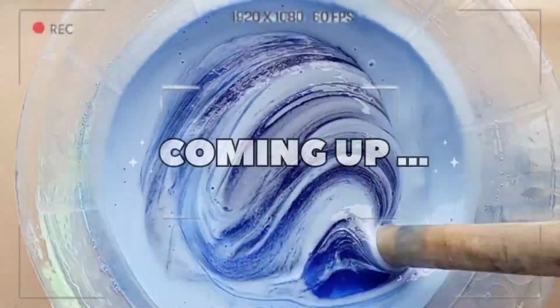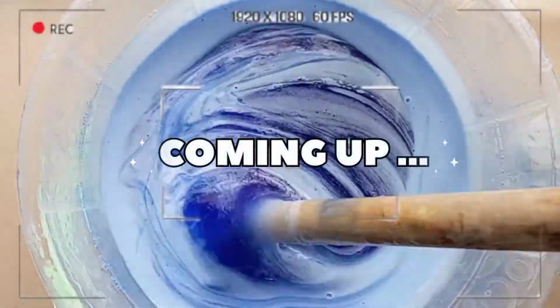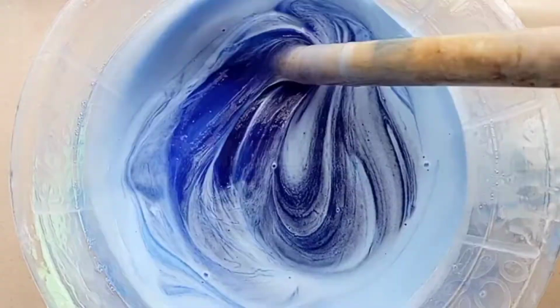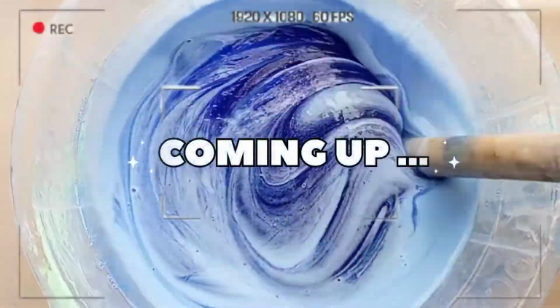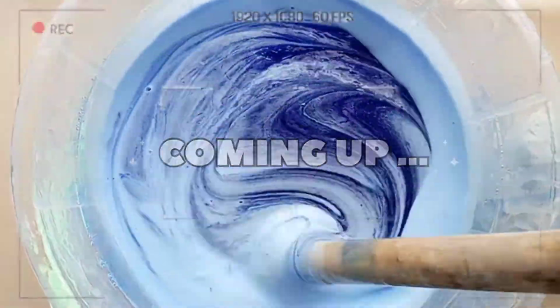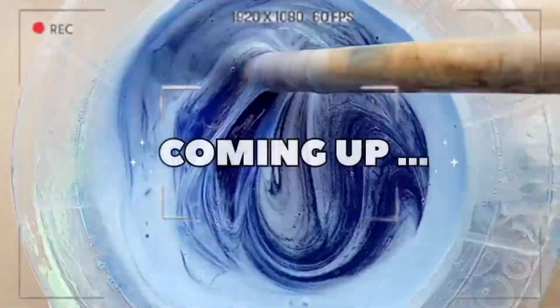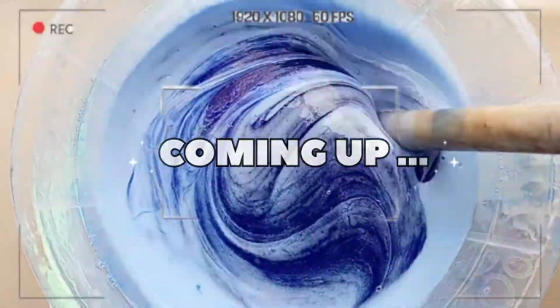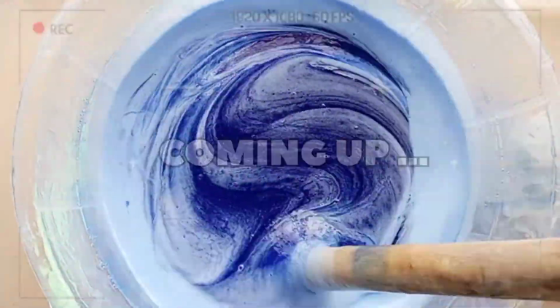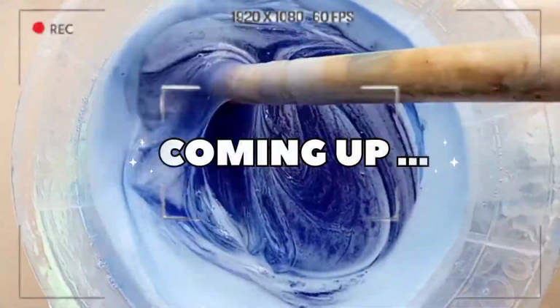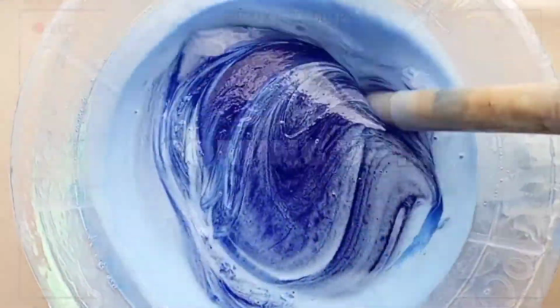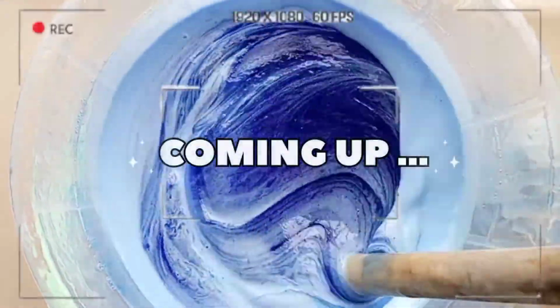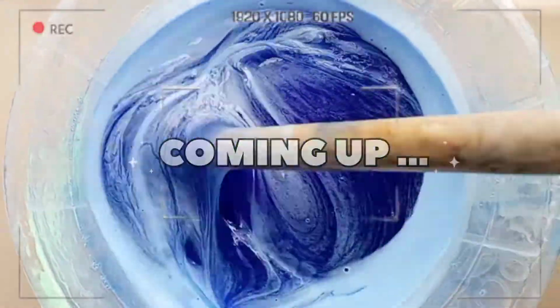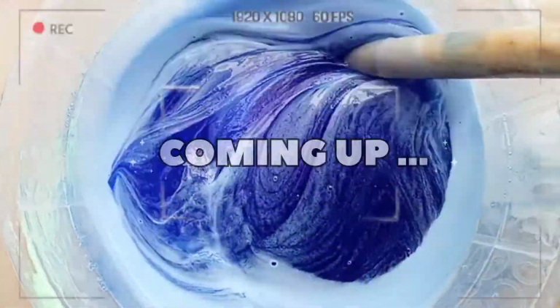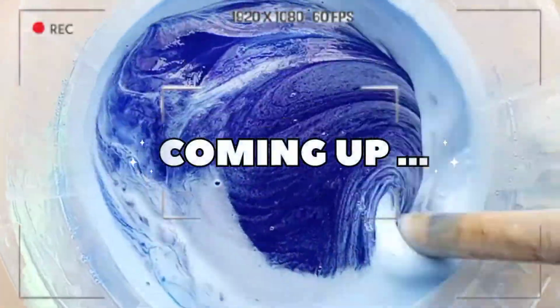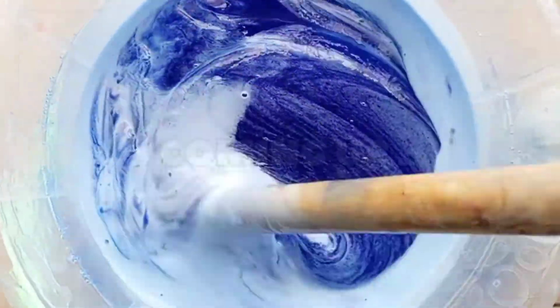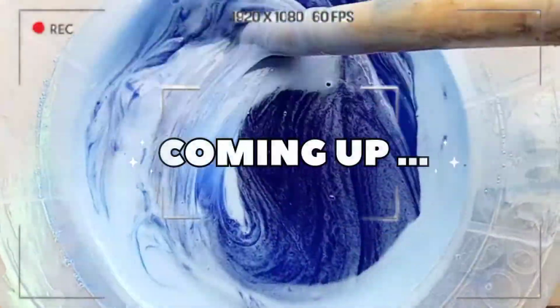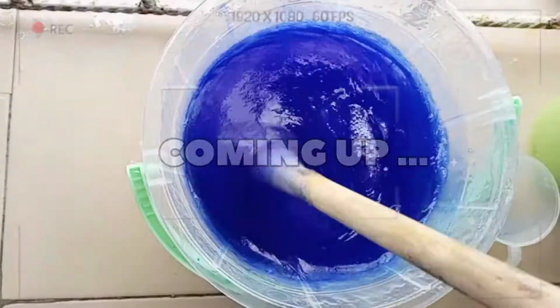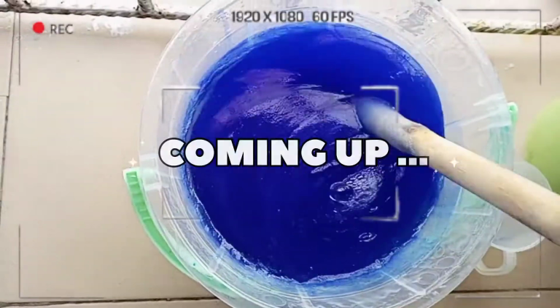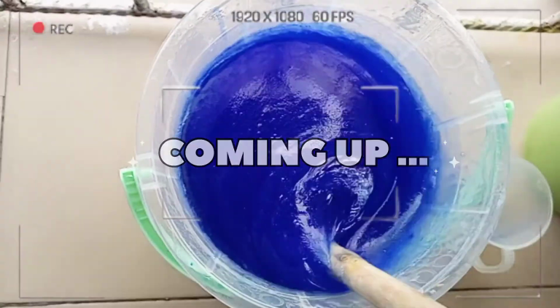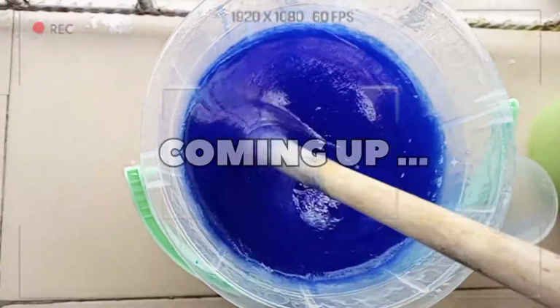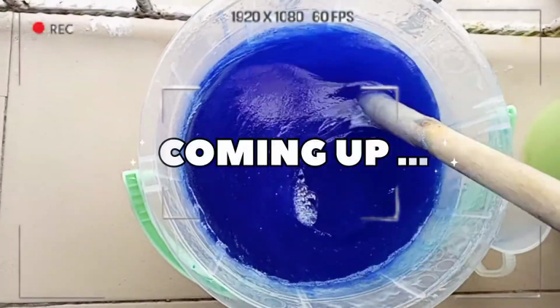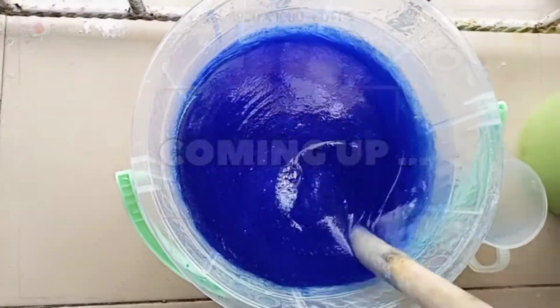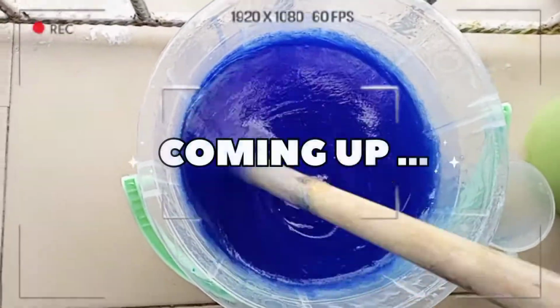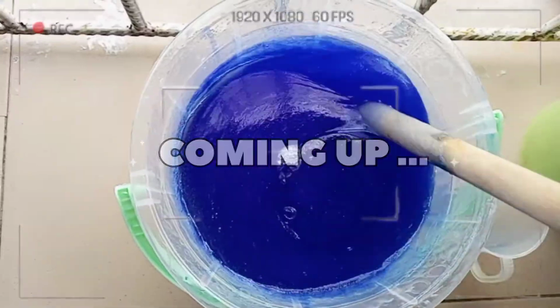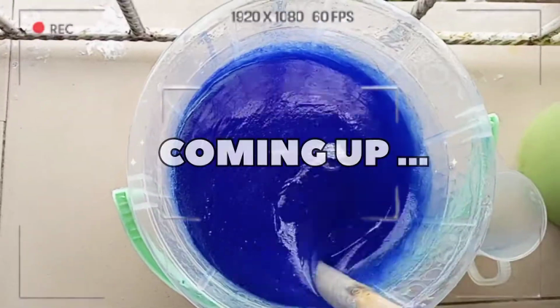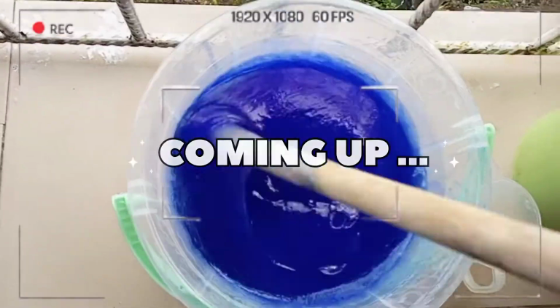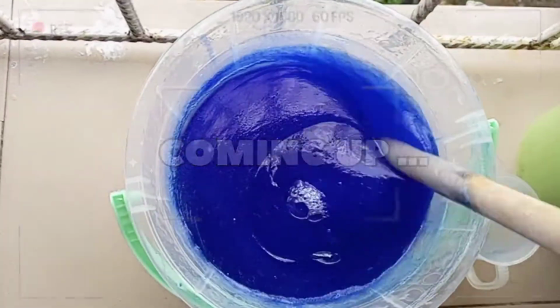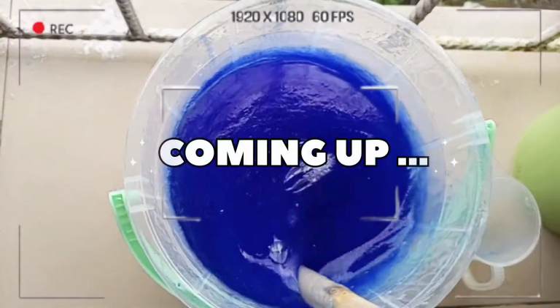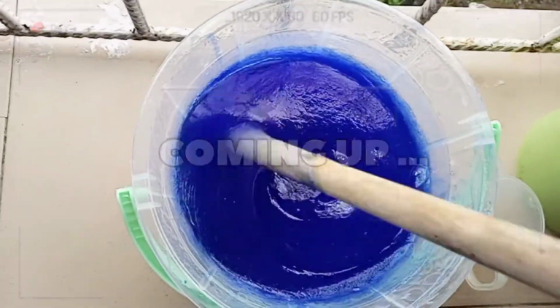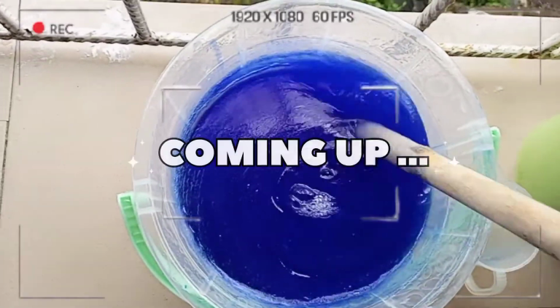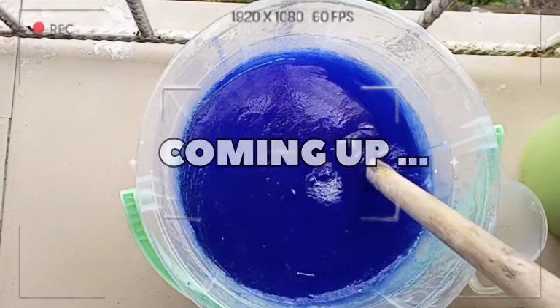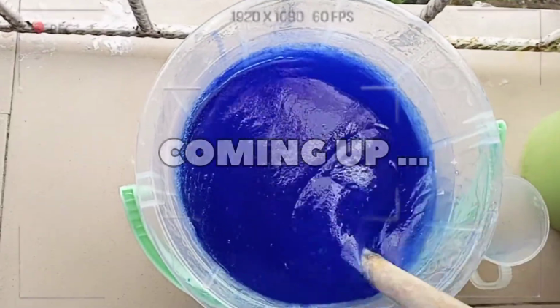So today I want to make this beautiful toilet cleaner that will clean your toilet and remove all the stains in one wash. I want you to watch this video to the end.